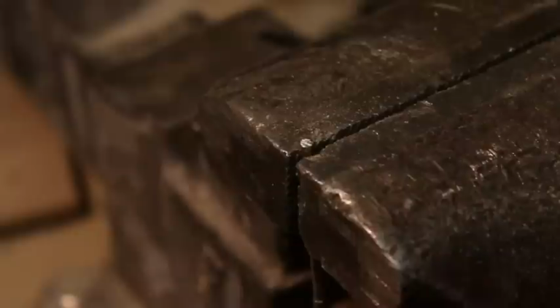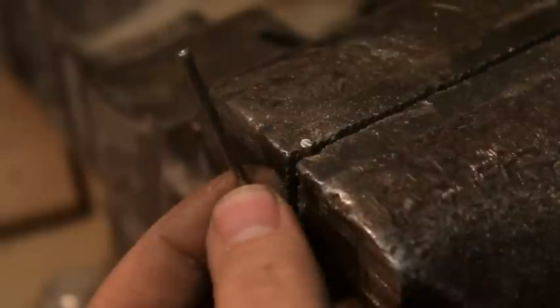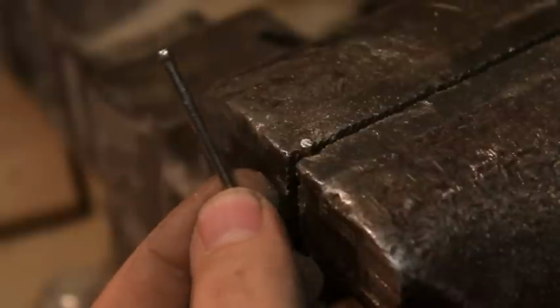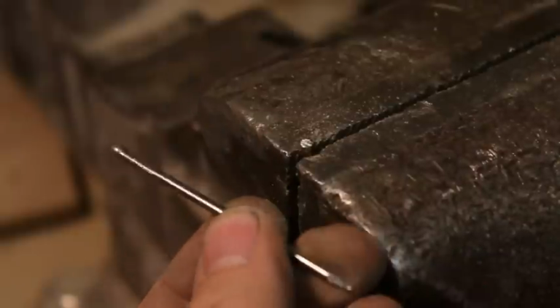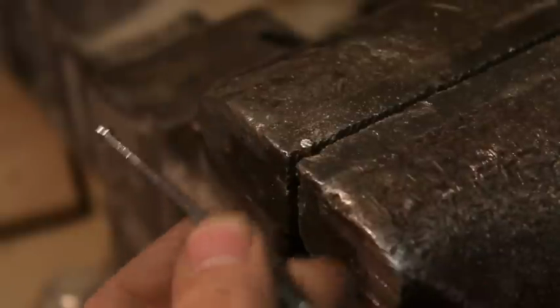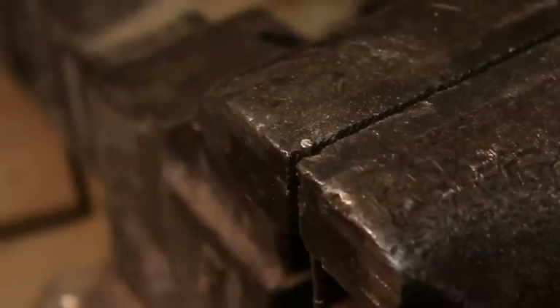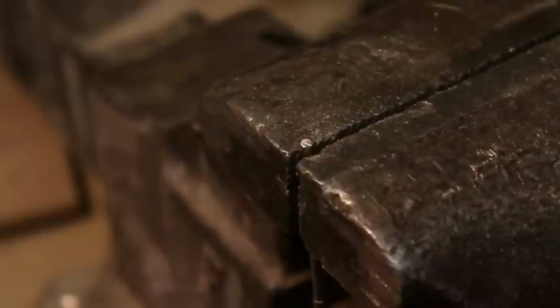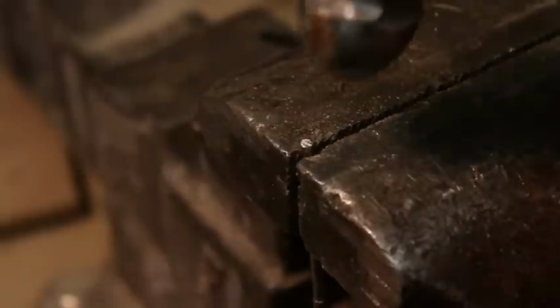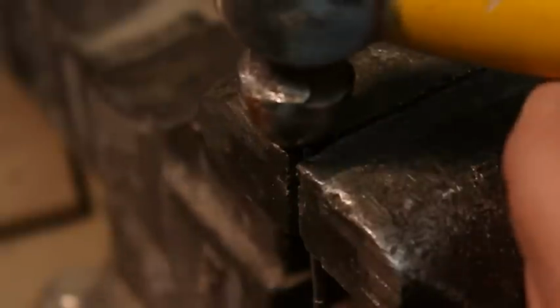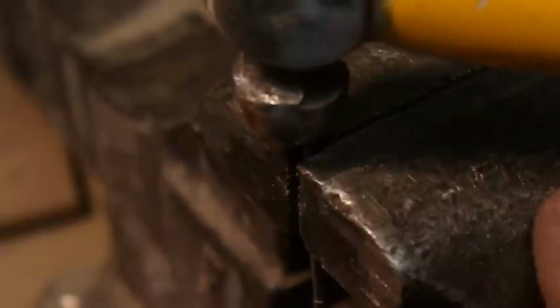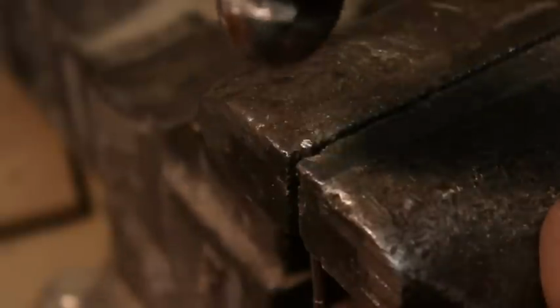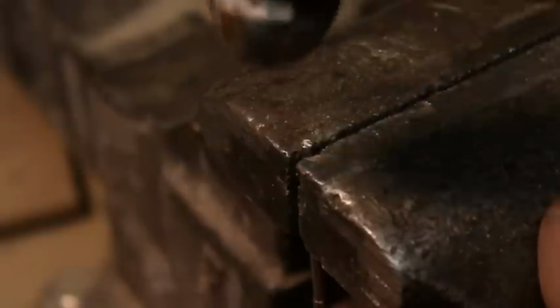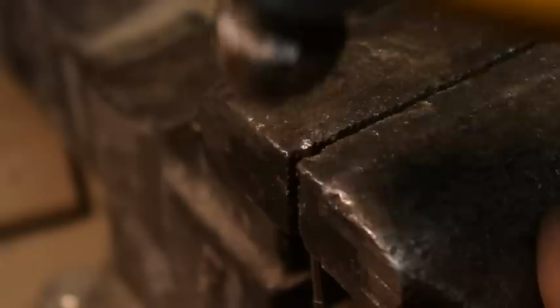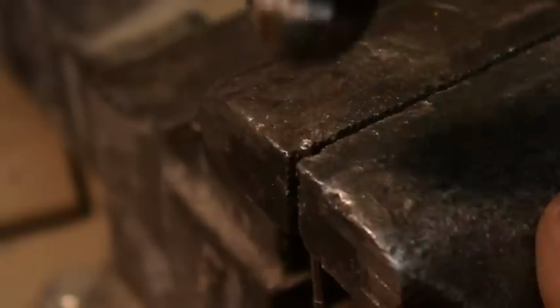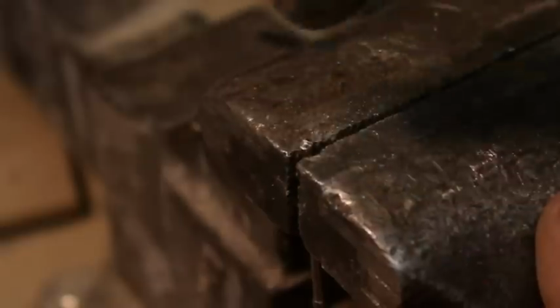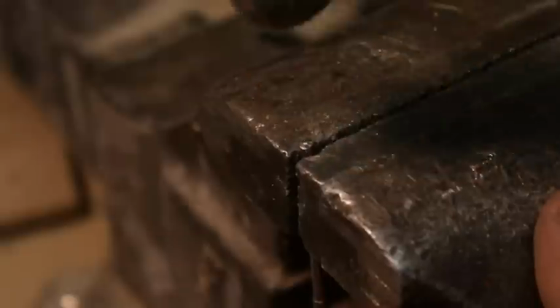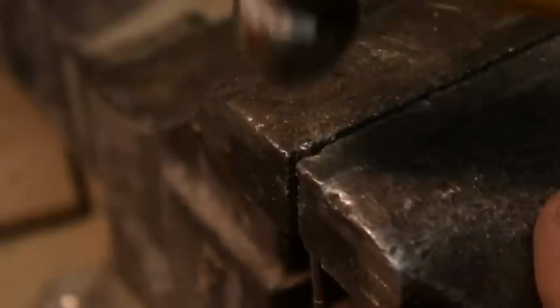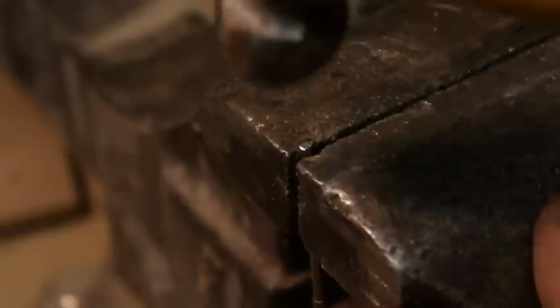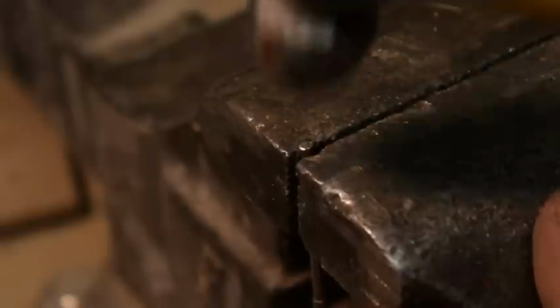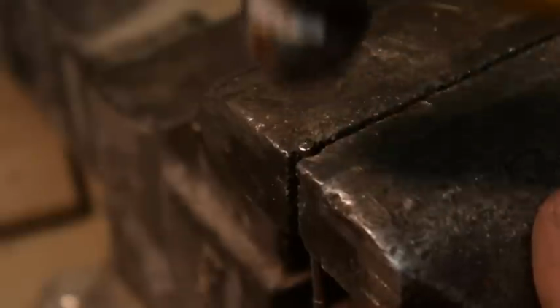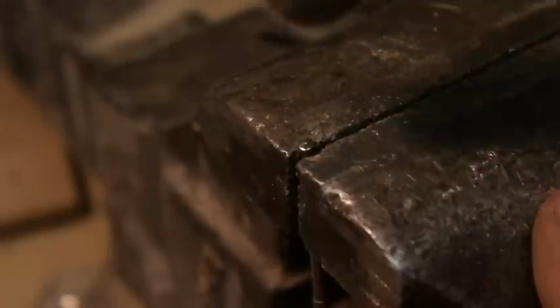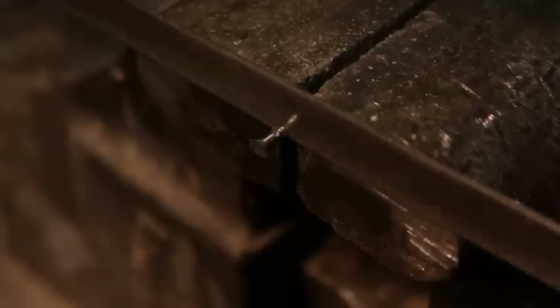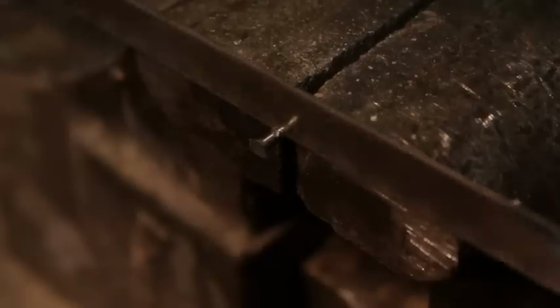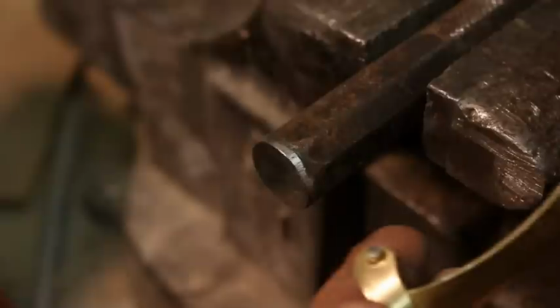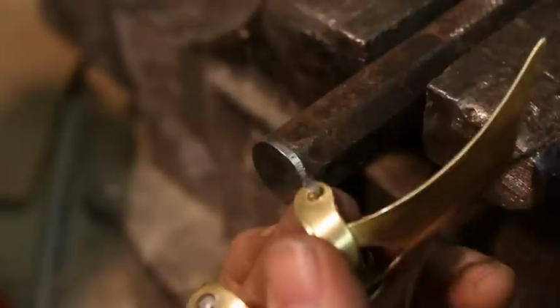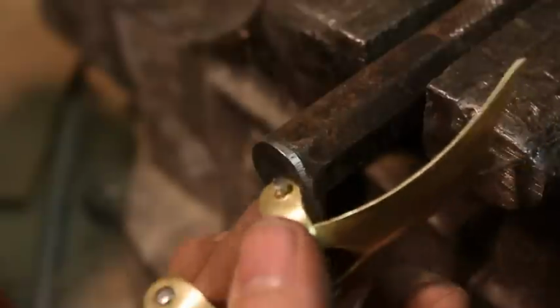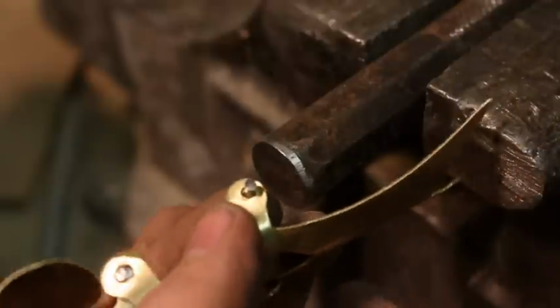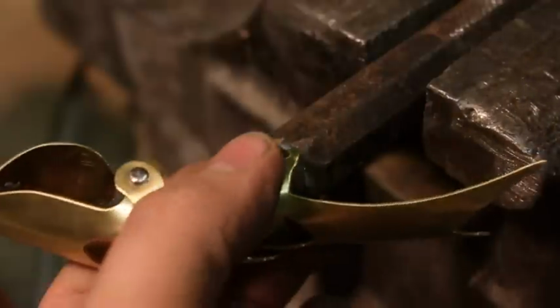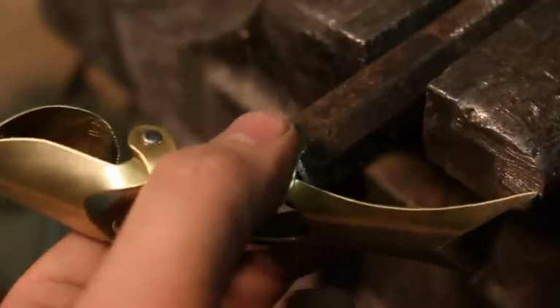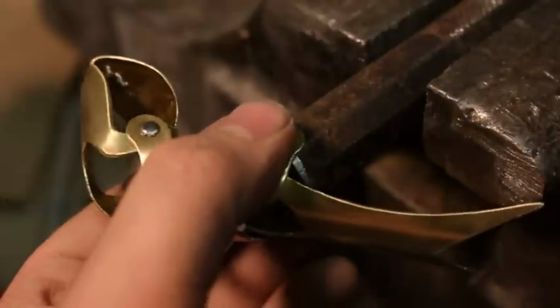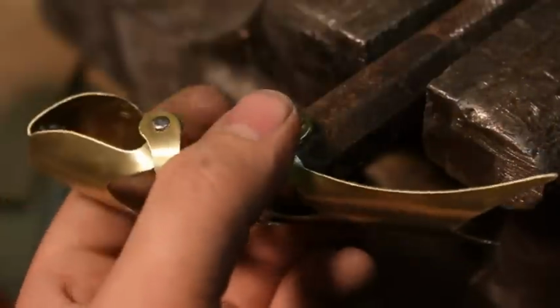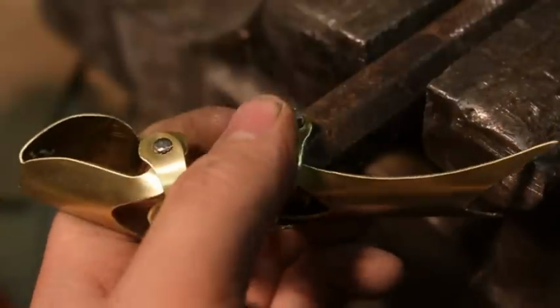Here I'm making my own rivets out of nails, like I've done in other videos before. It's as simple as putting the nail in a vise and tapping the end of it with a hammer. Cut it off and then put it through both pieces and hammer down this end.